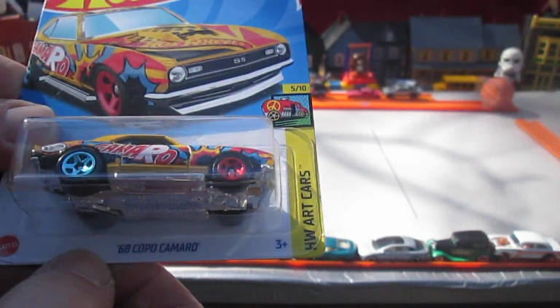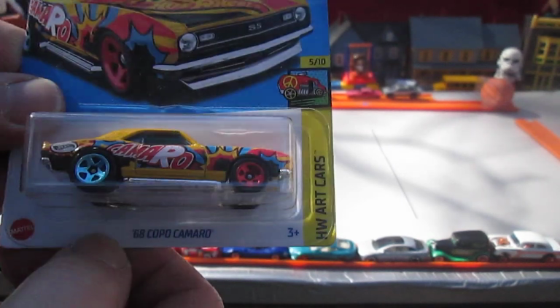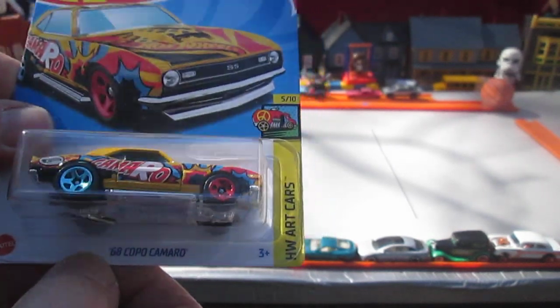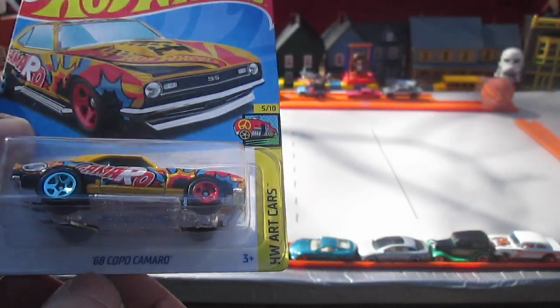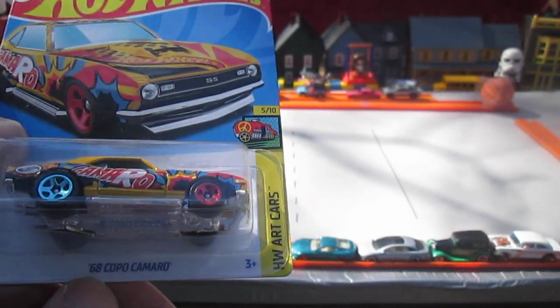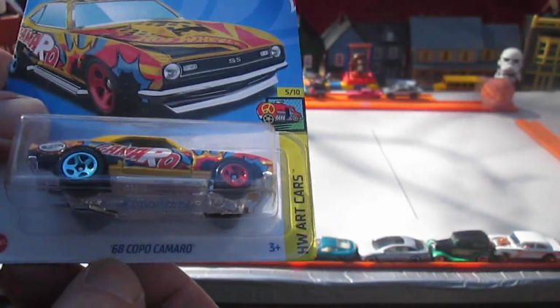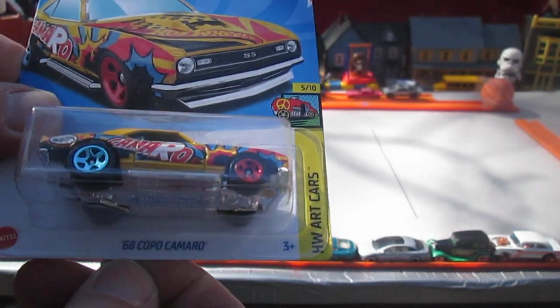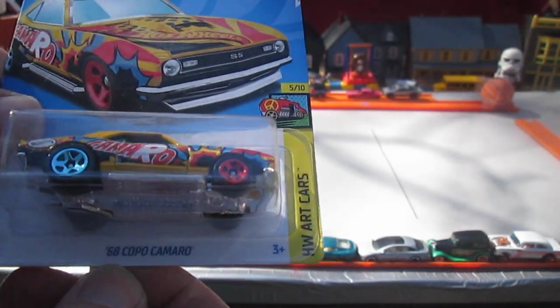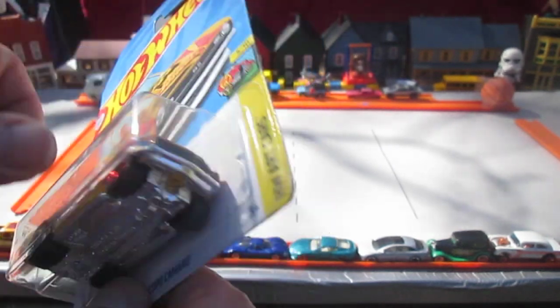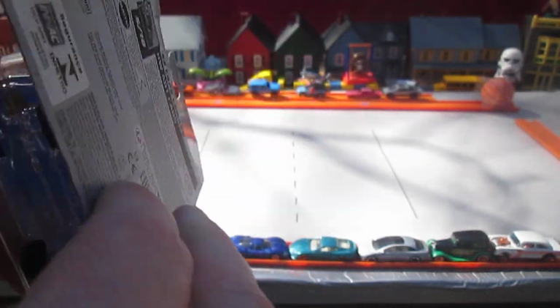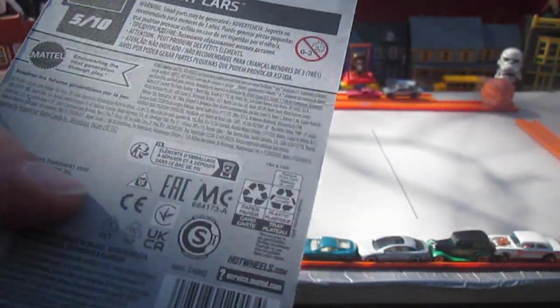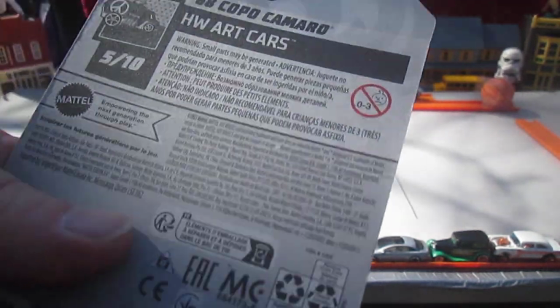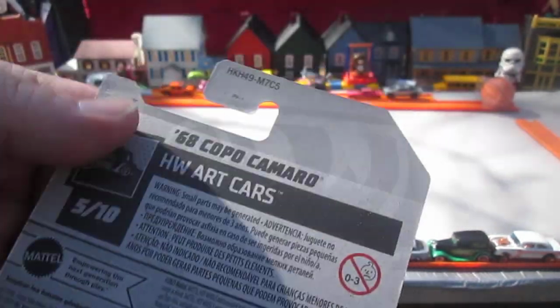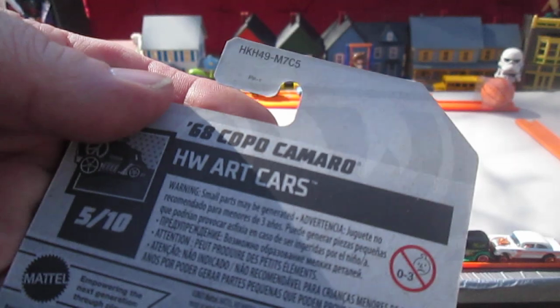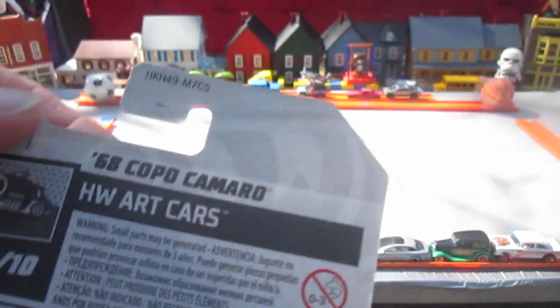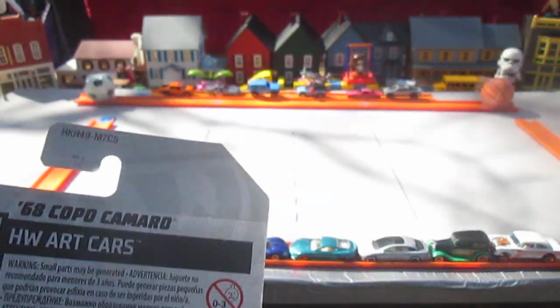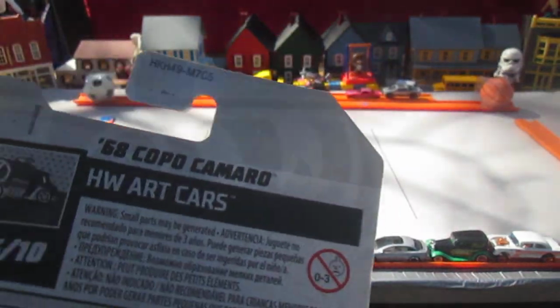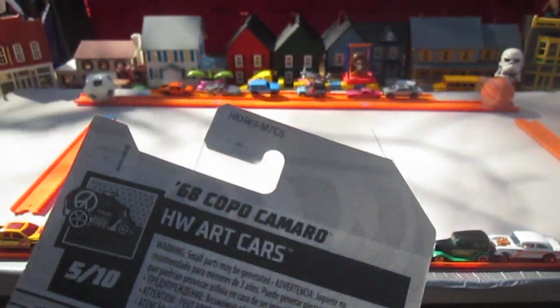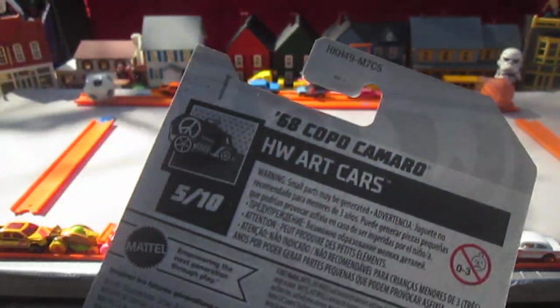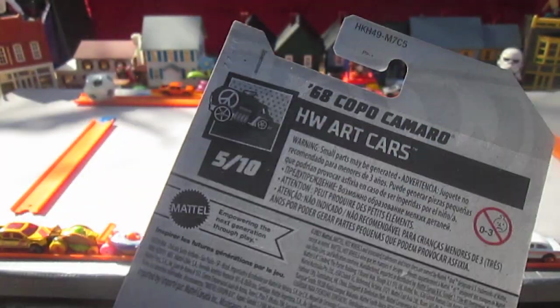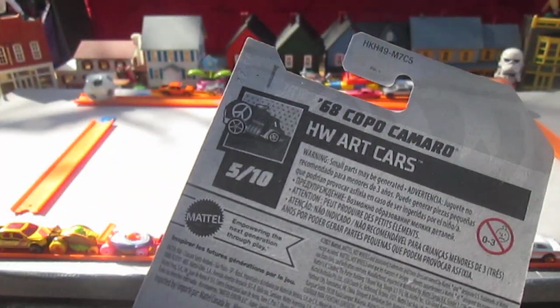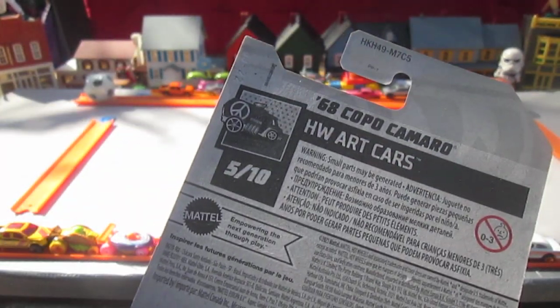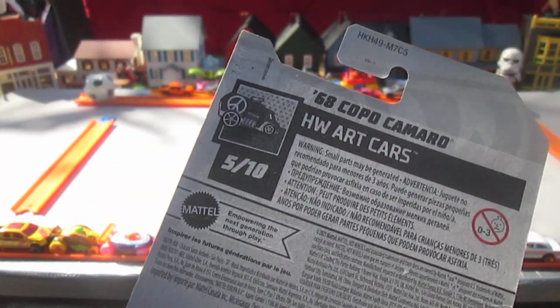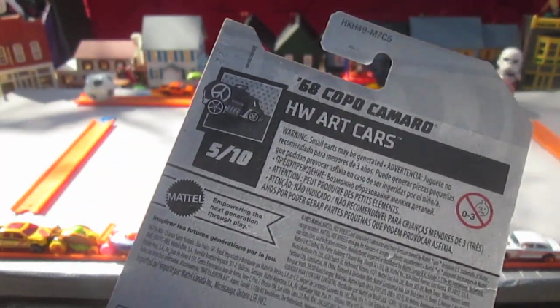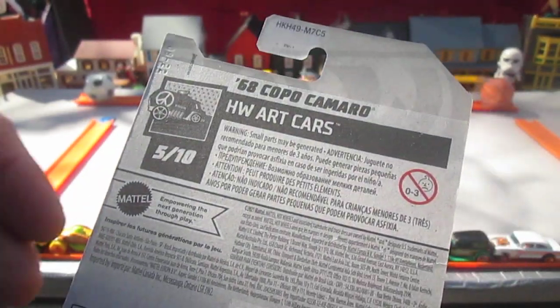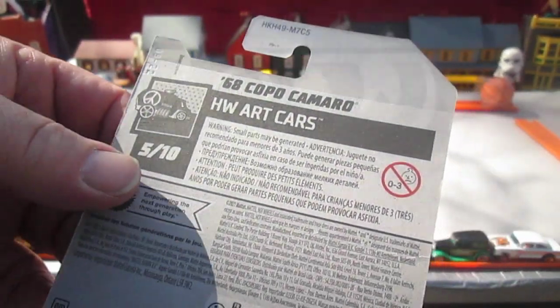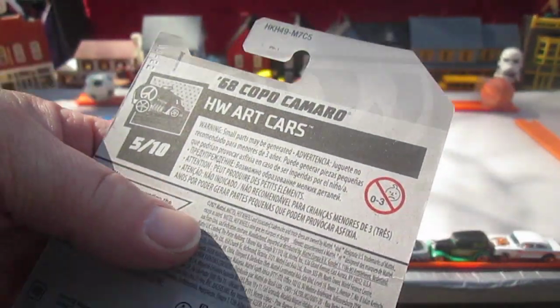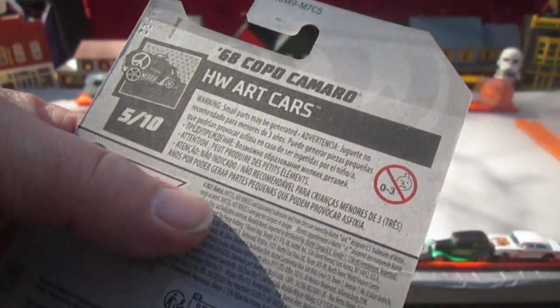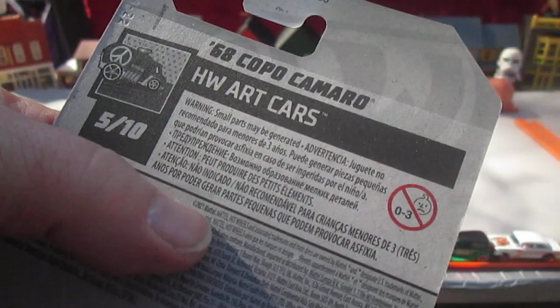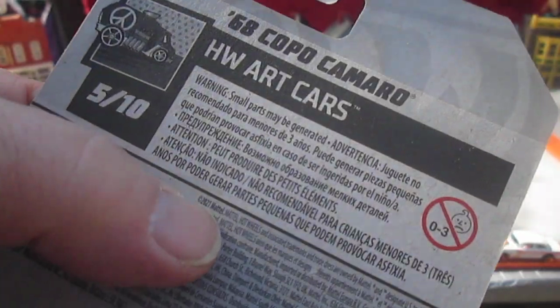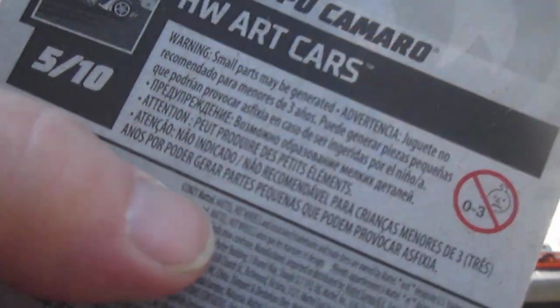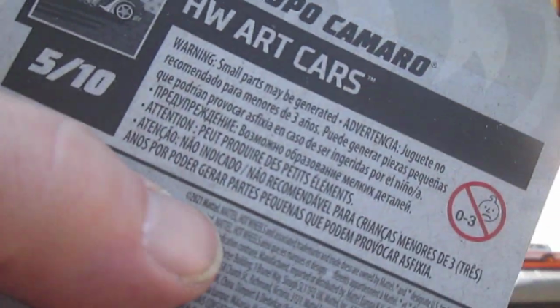Hint, hint, Samuel. 68 Copo Camaro. We got nice temperatures right now. 2021 copyright.